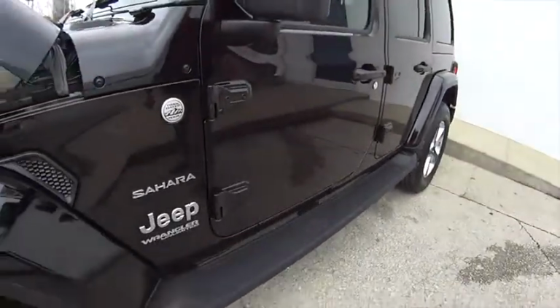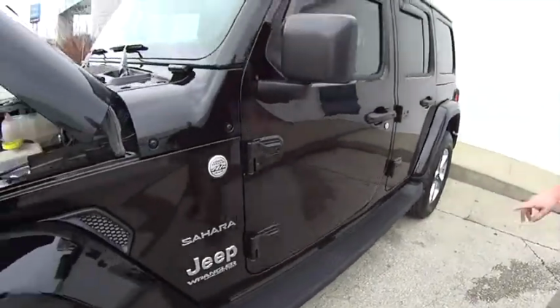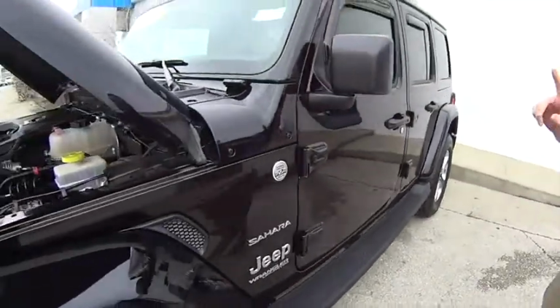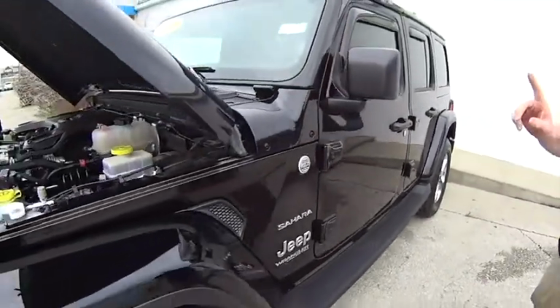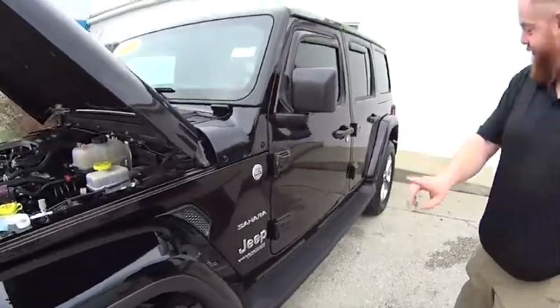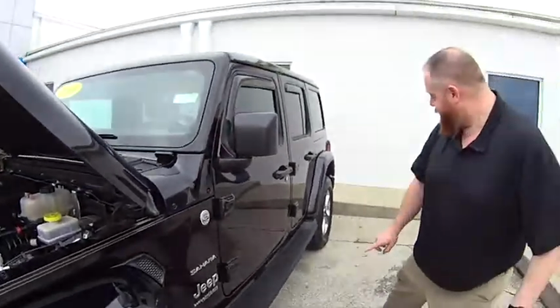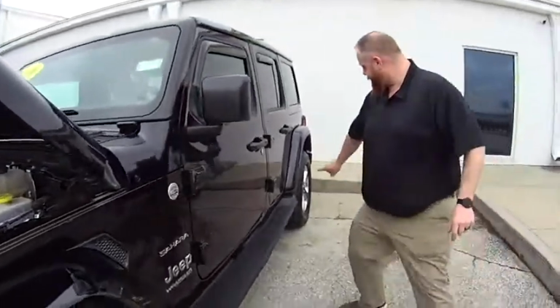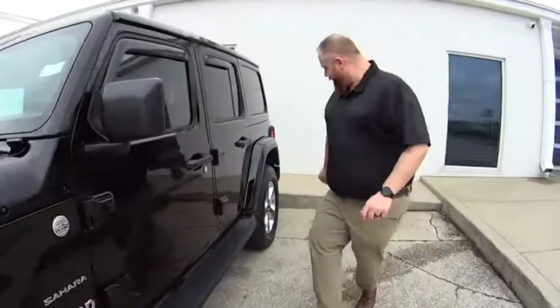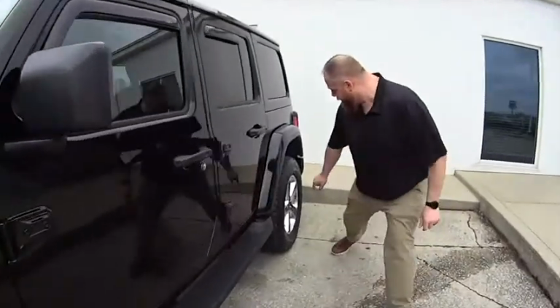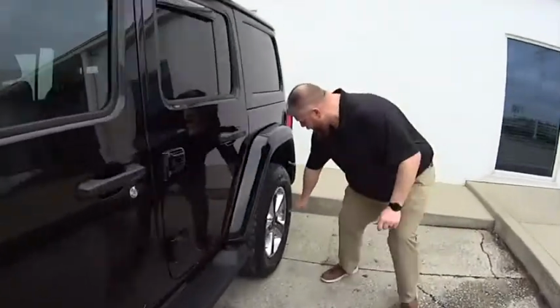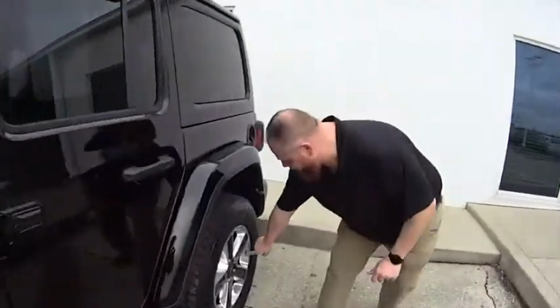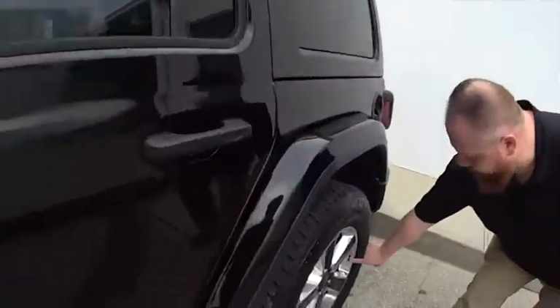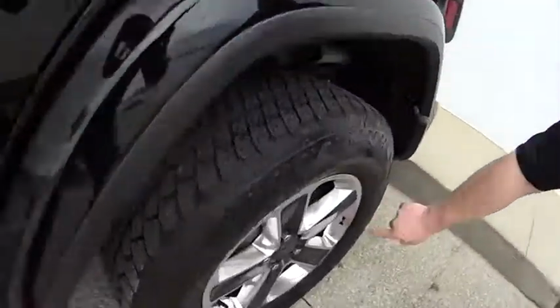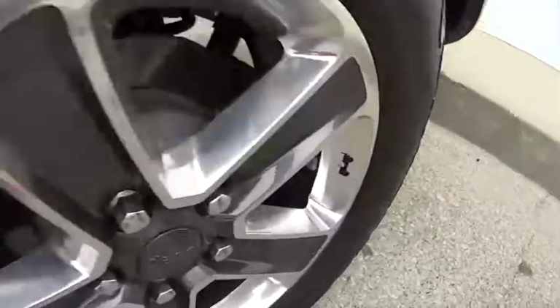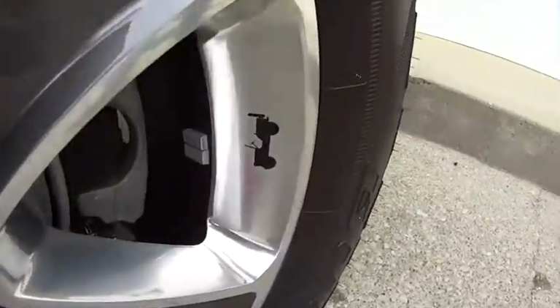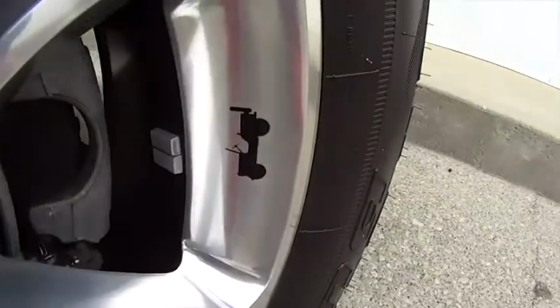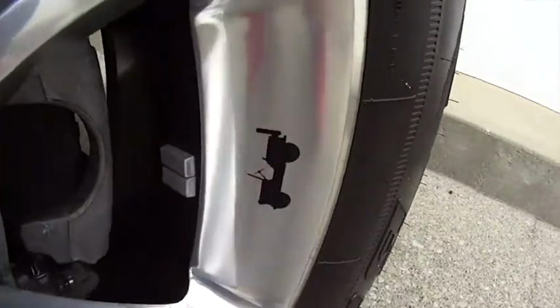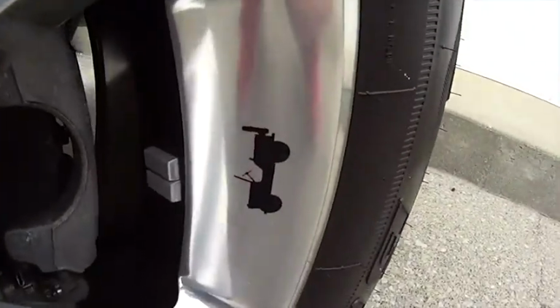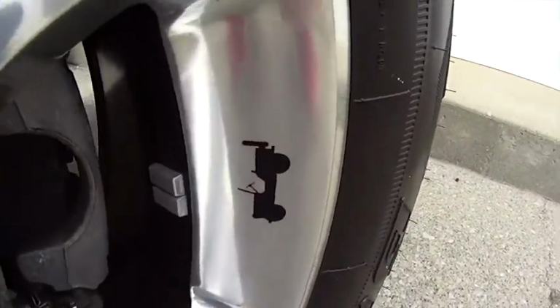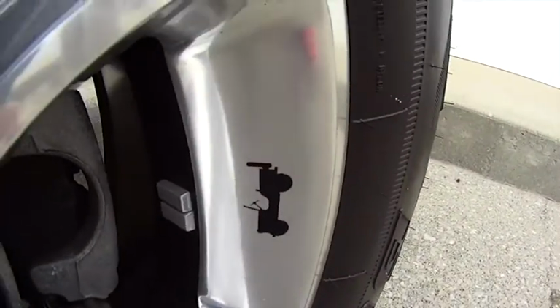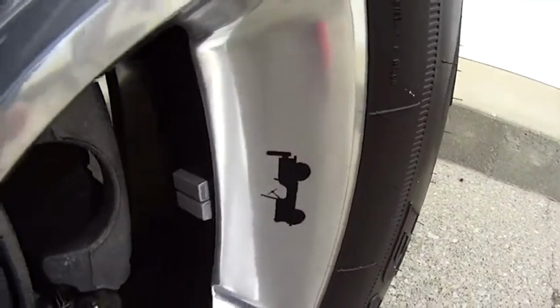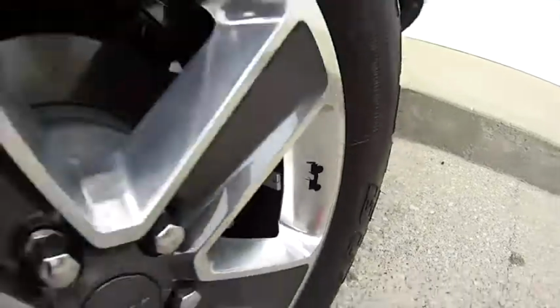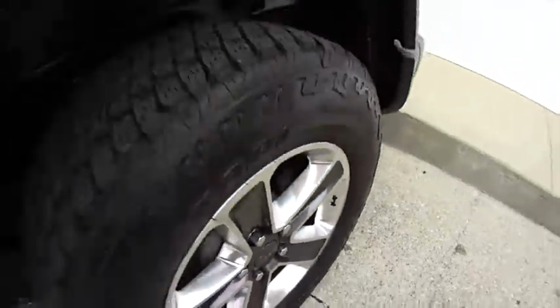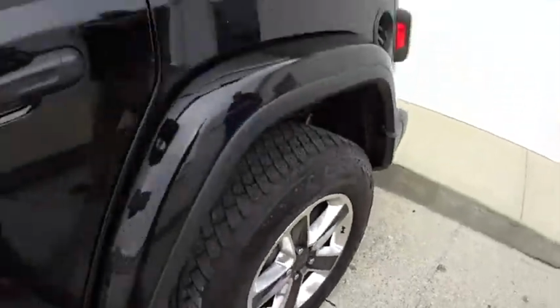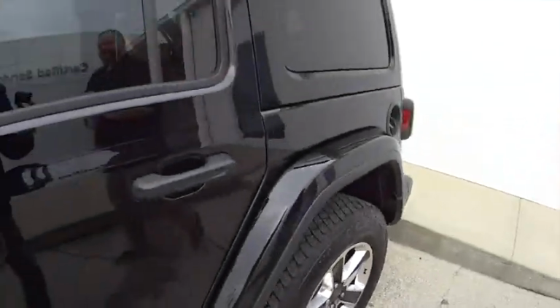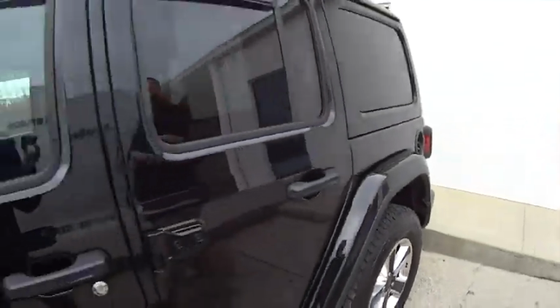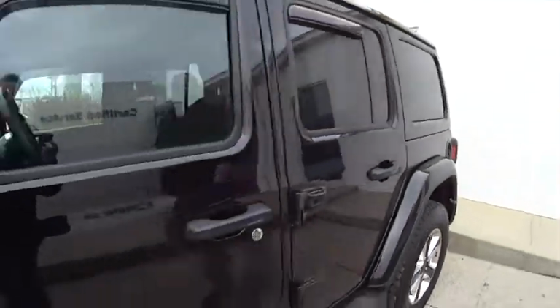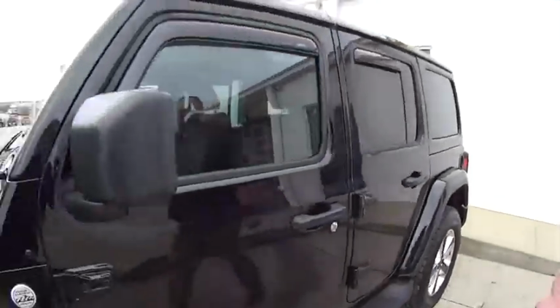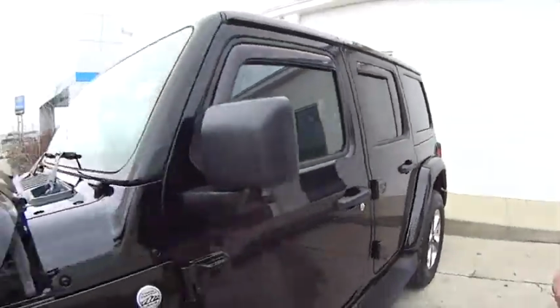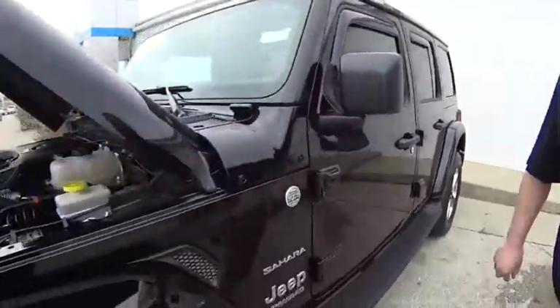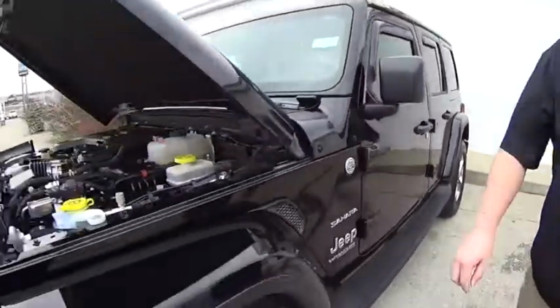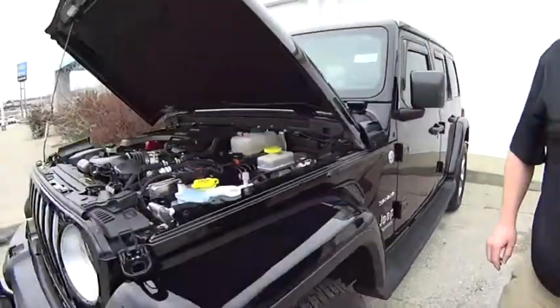I want to show you one more thing. It's on the wheel. Look at that — isn't that cool? Little wheelie. That's right. Let's take it for a test drive. This is nice, JJ. Better put the hood down first.